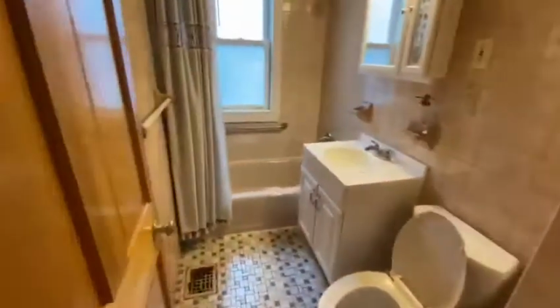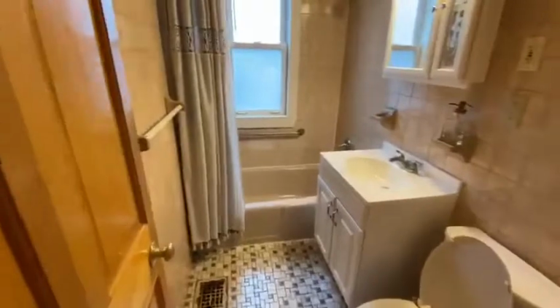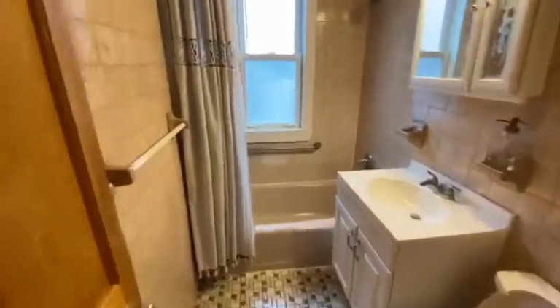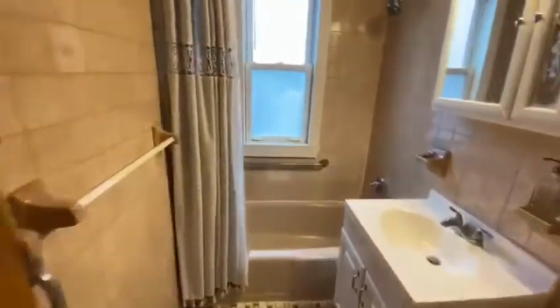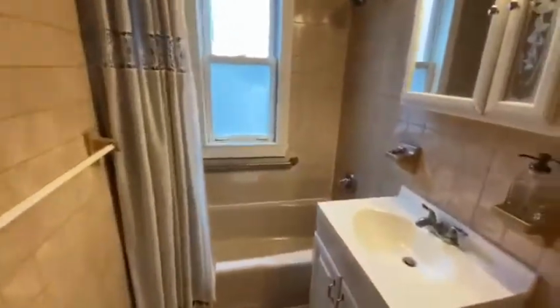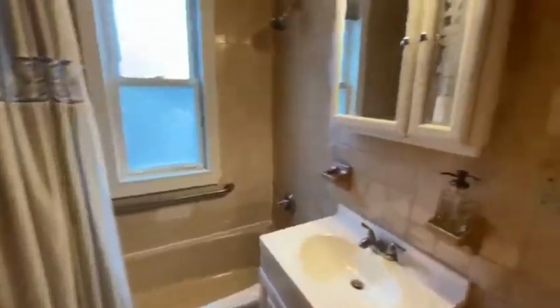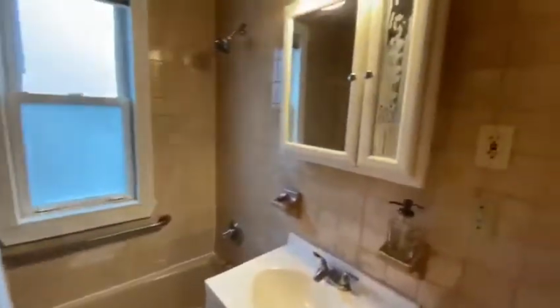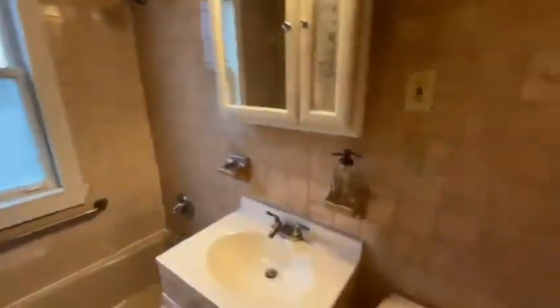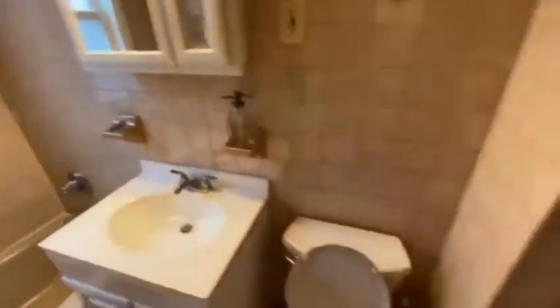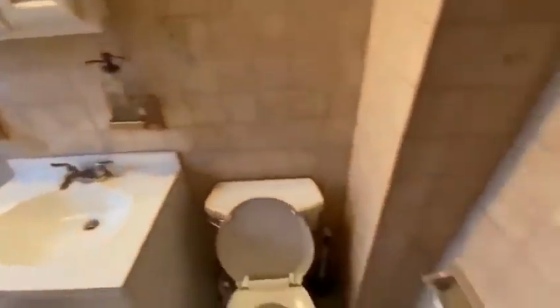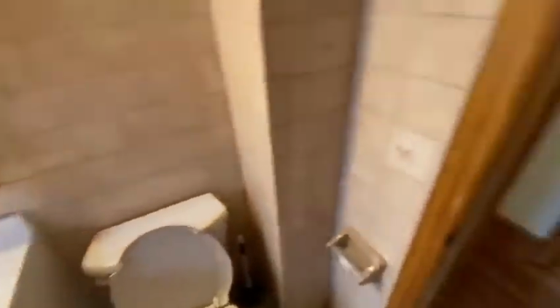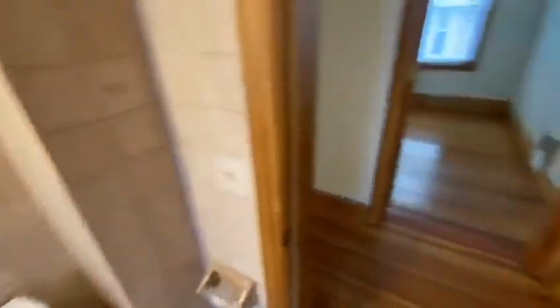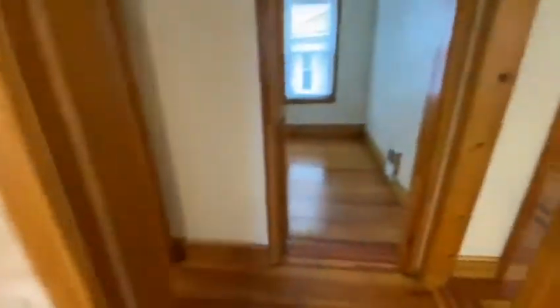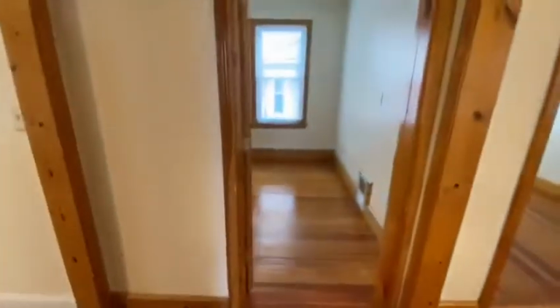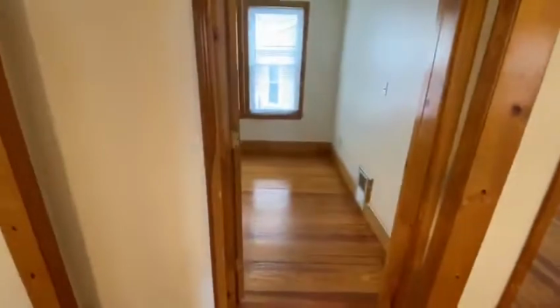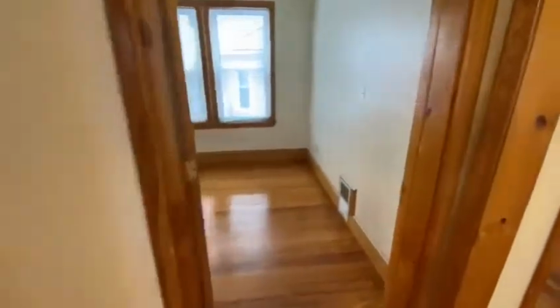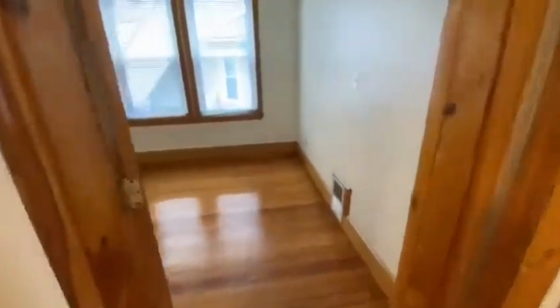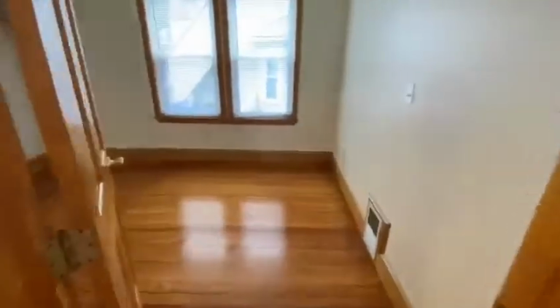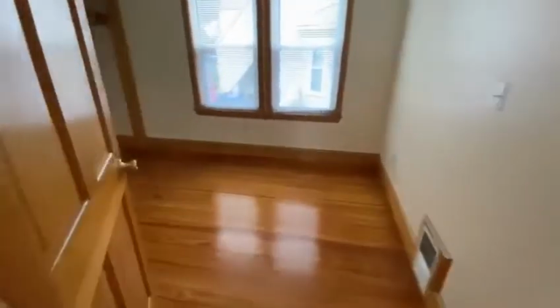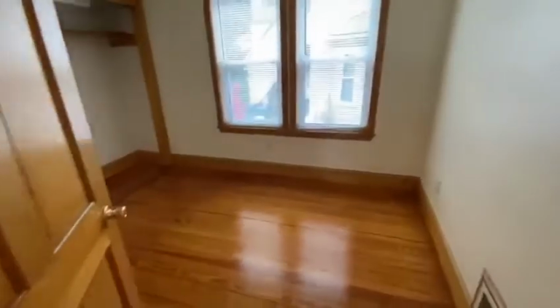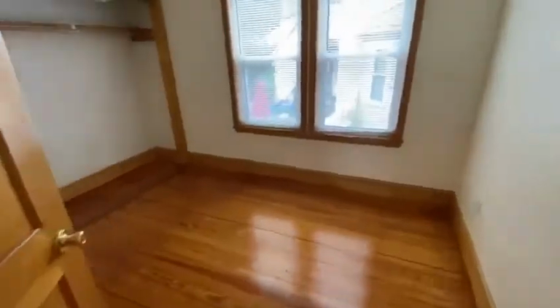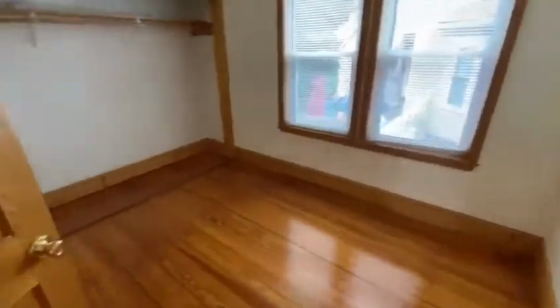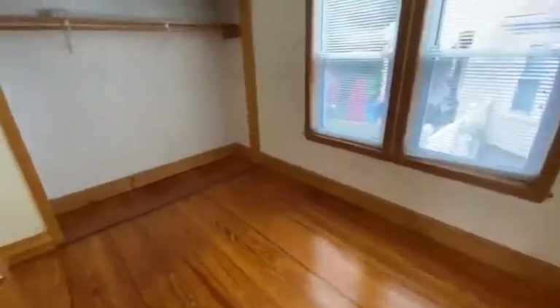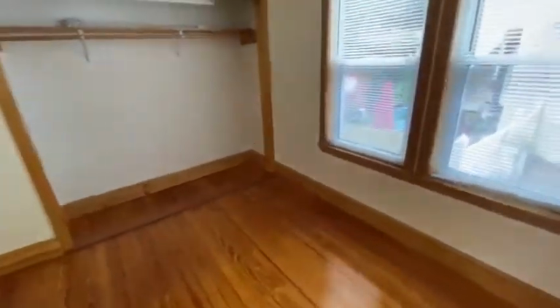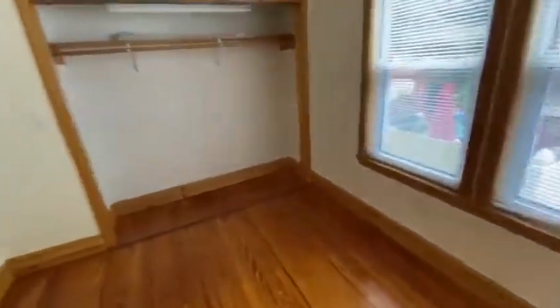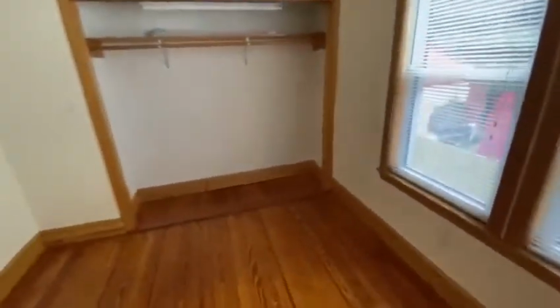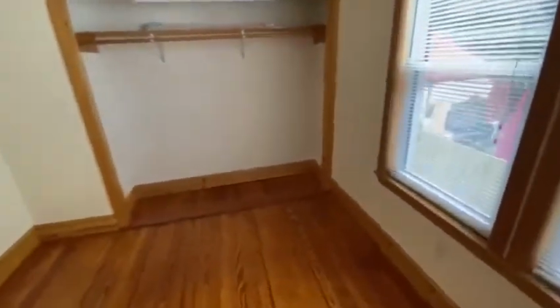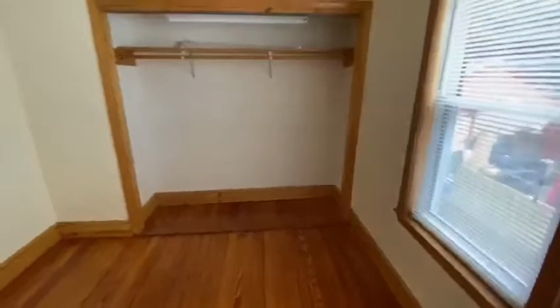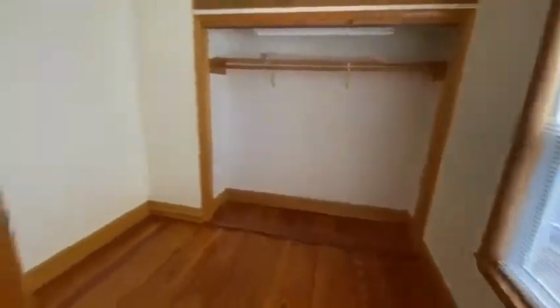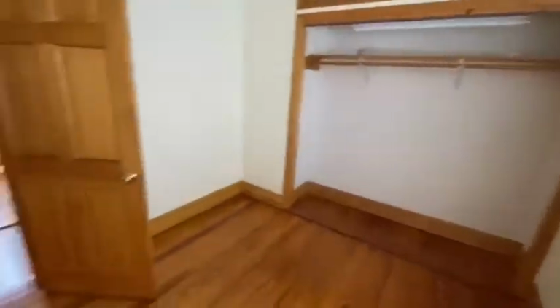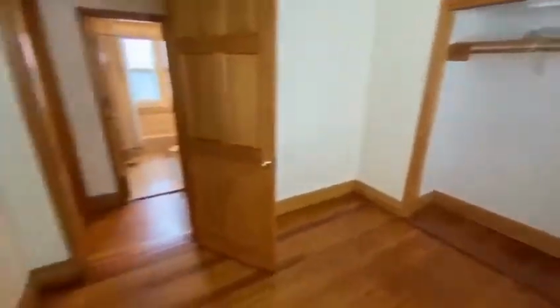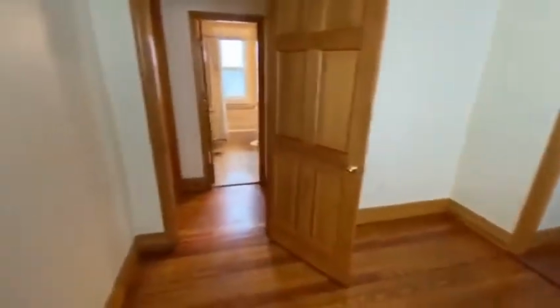Bathroom to the left. Straight ahead, we have a third room. Ample closet space, lots of natural light.